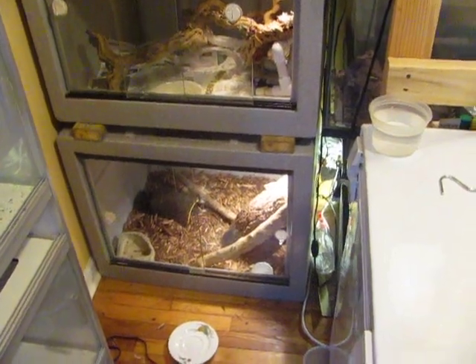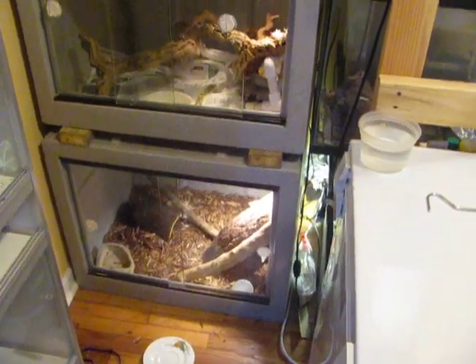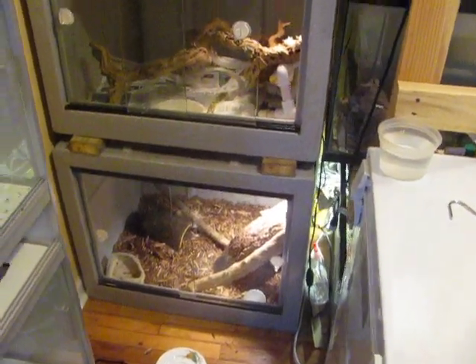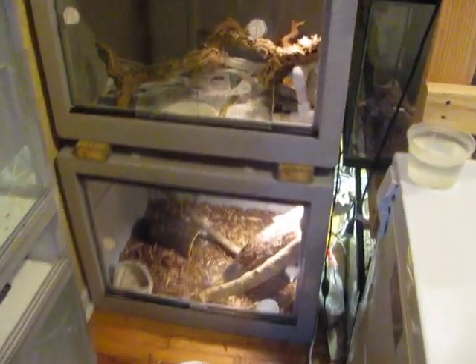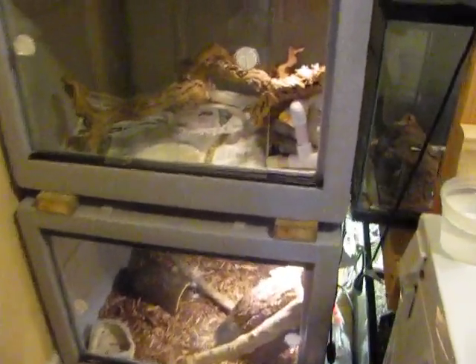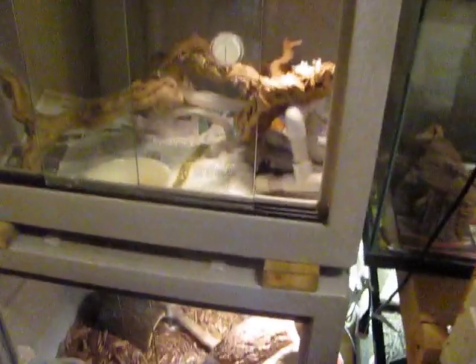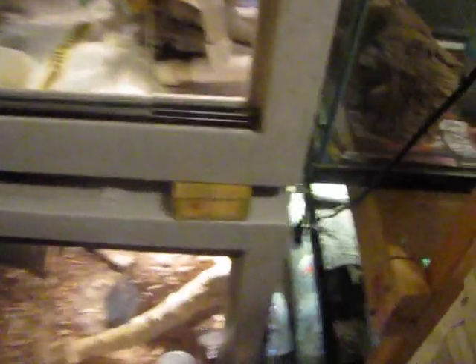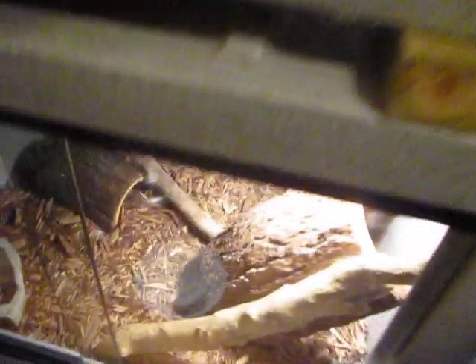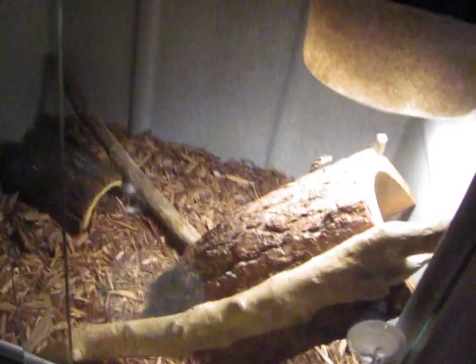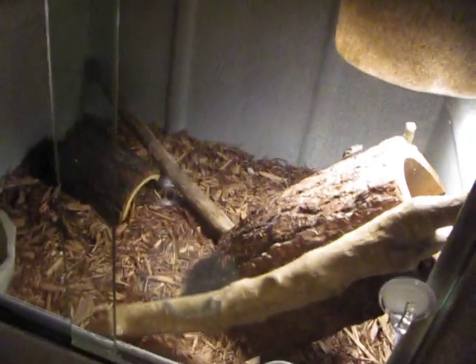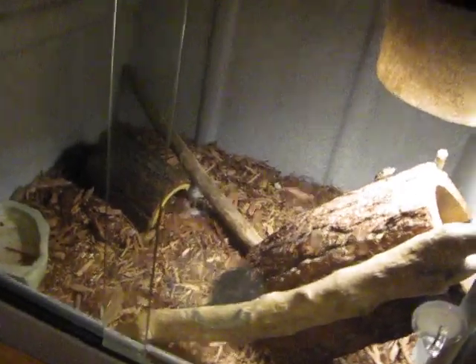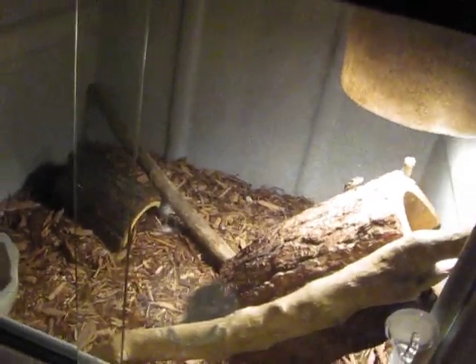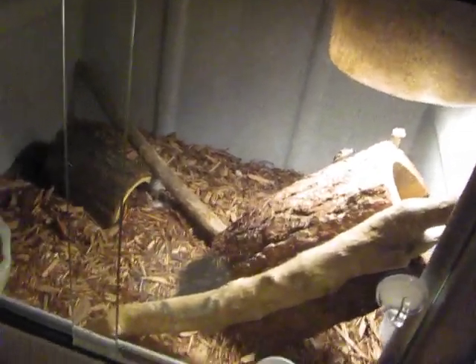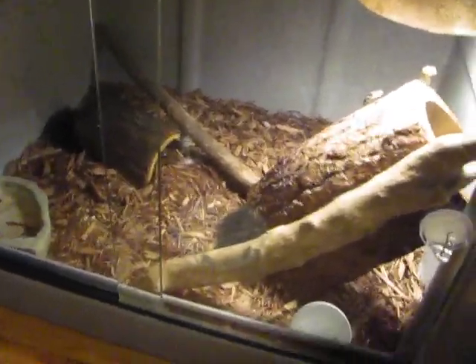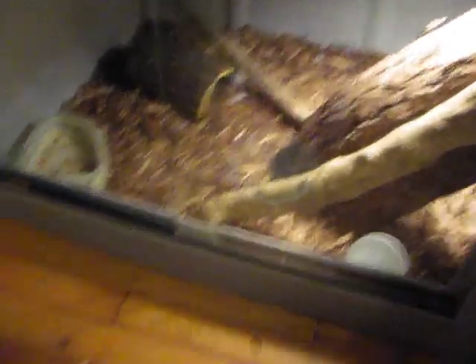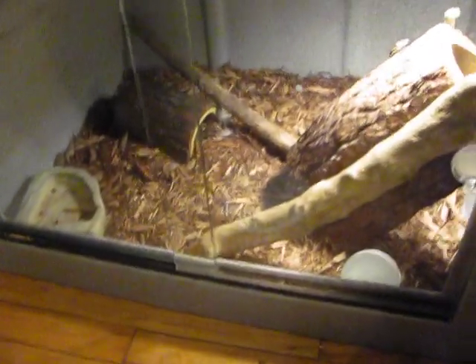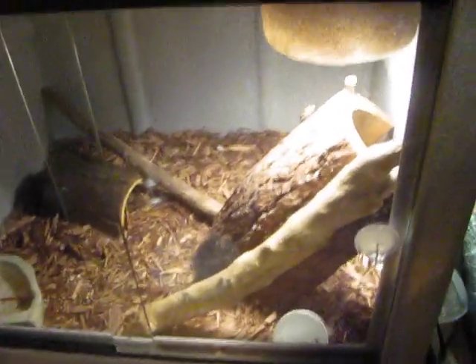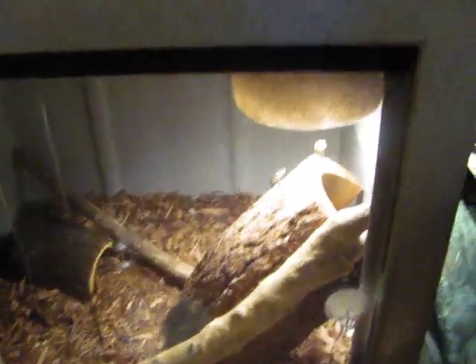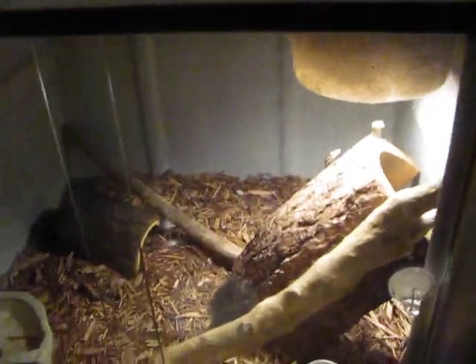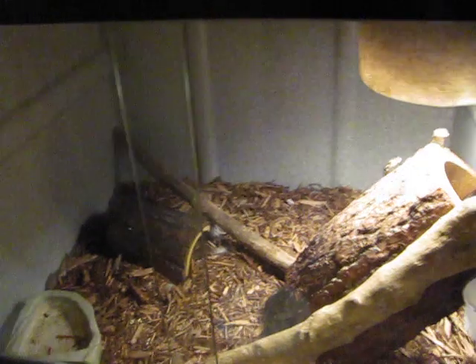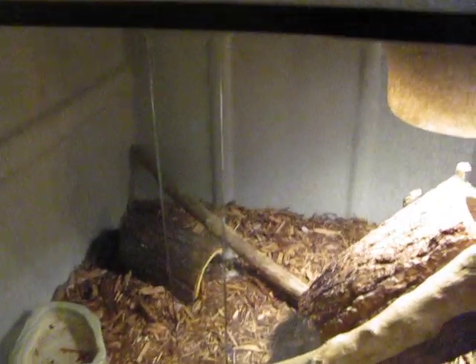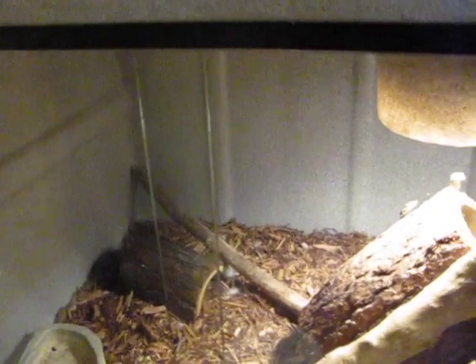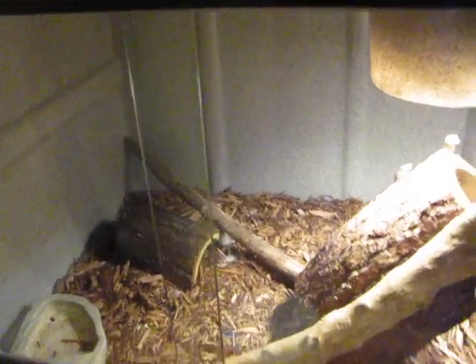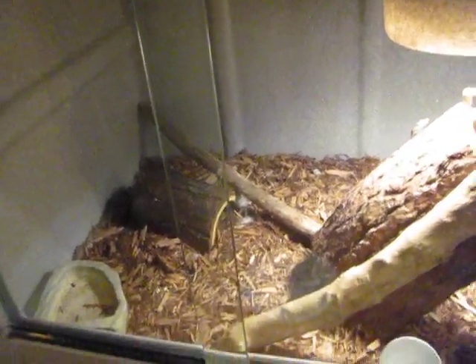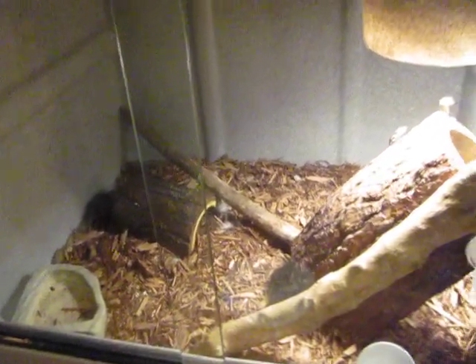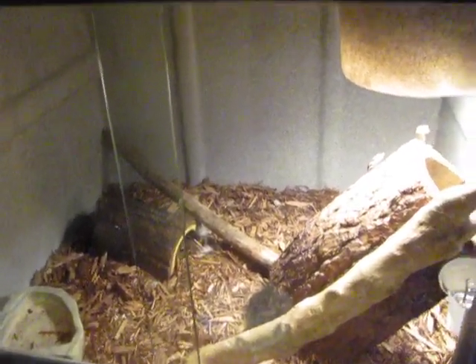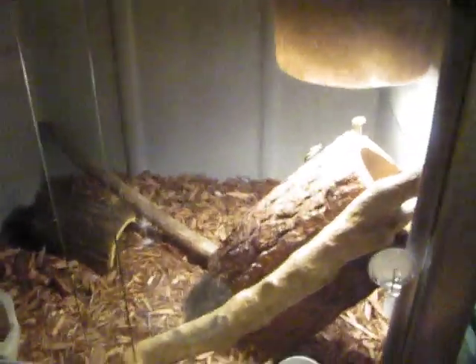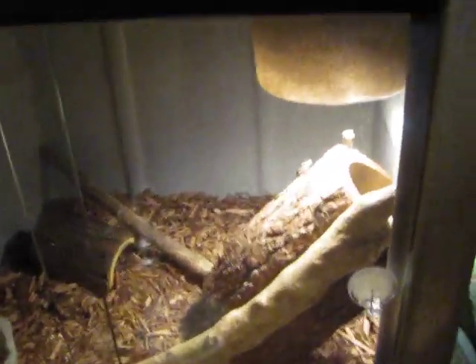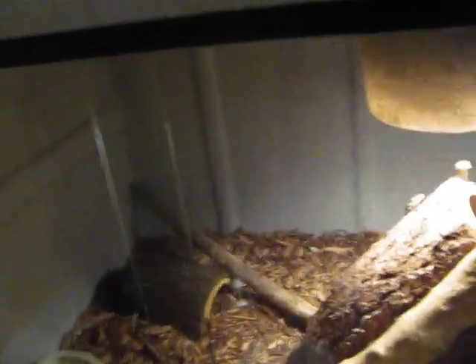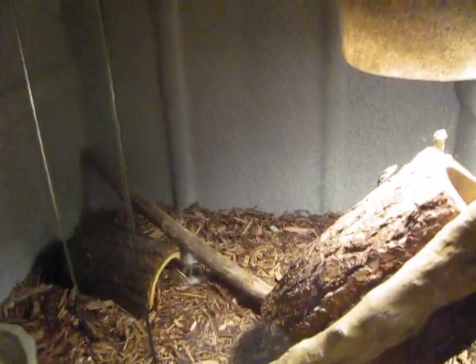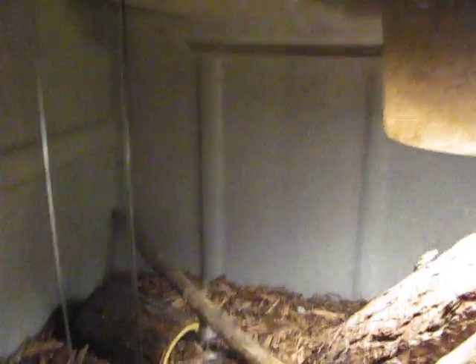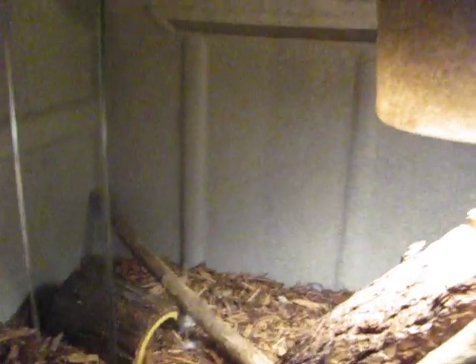Alright guys, what's going on? This is going to be a lizard update video — lizards and monitors and what not. Here's the first big update. Here's a purchase I made at Repticon. The cage isn't perfect yet, but it will end up being a badass cage once I actually fix it up.